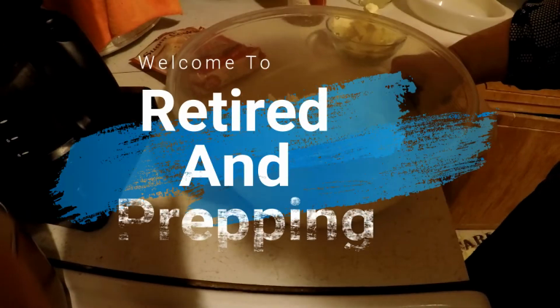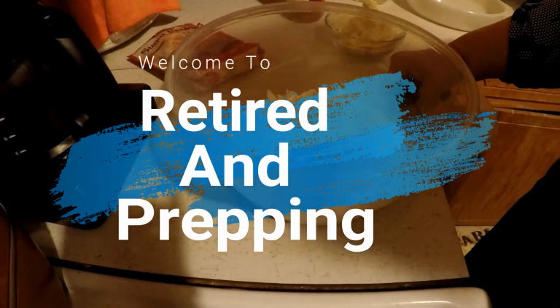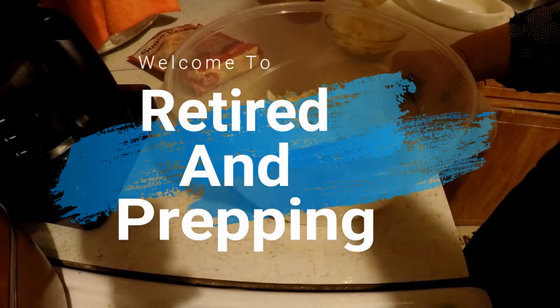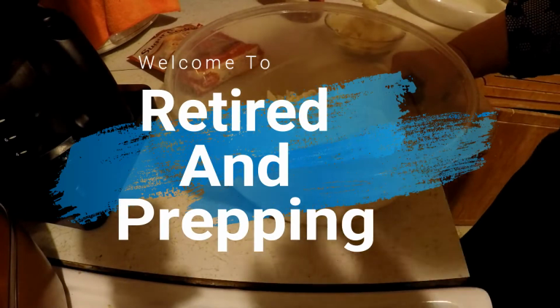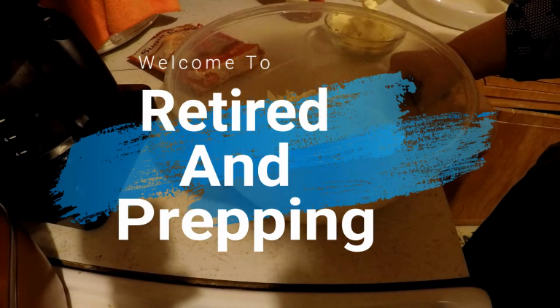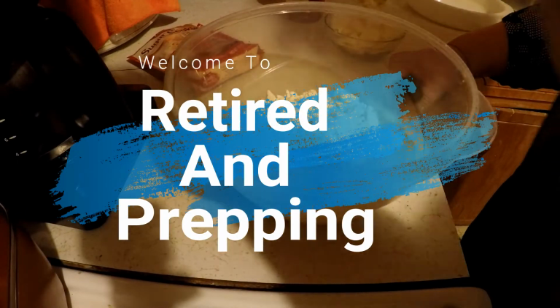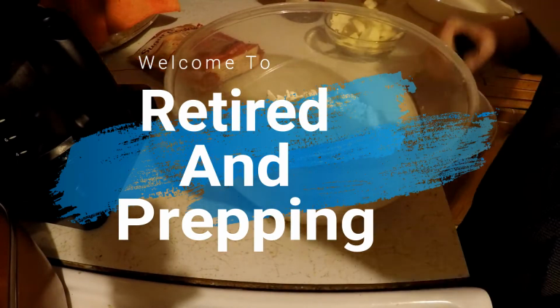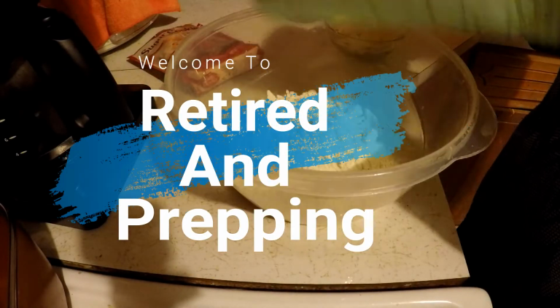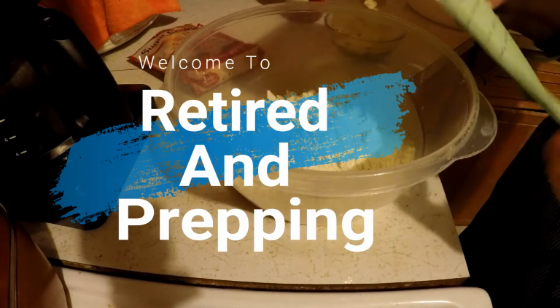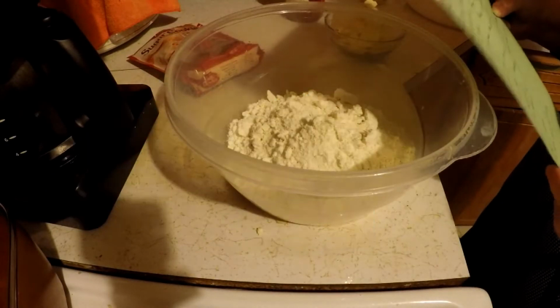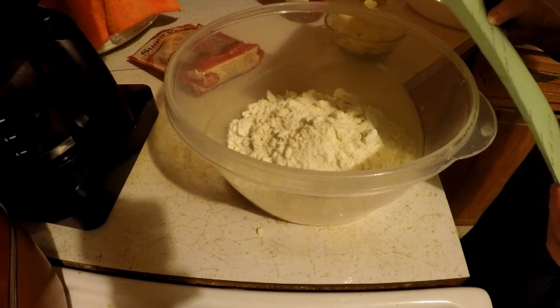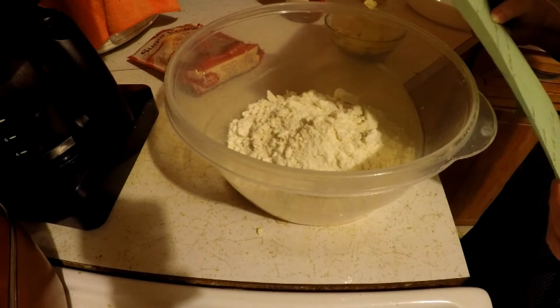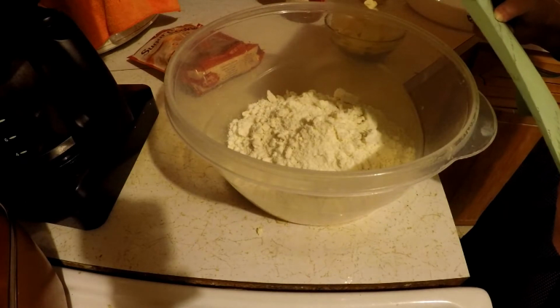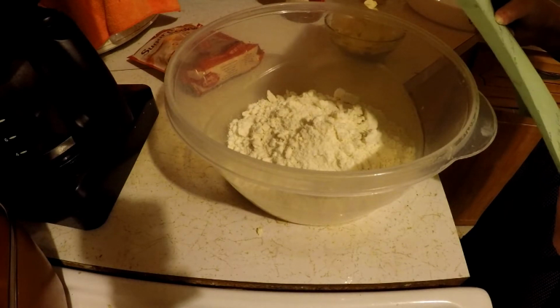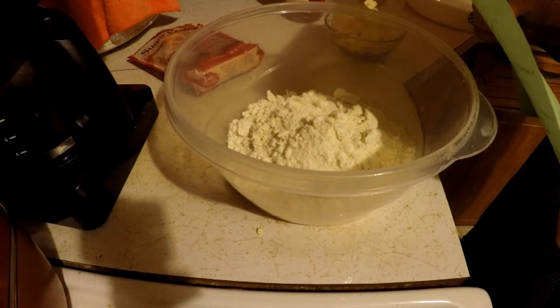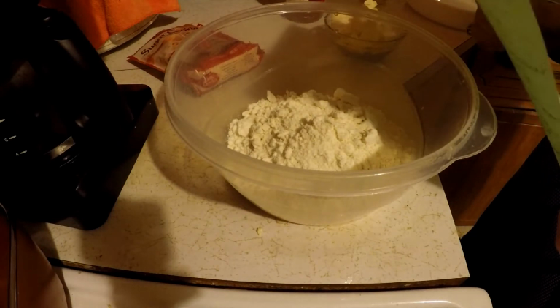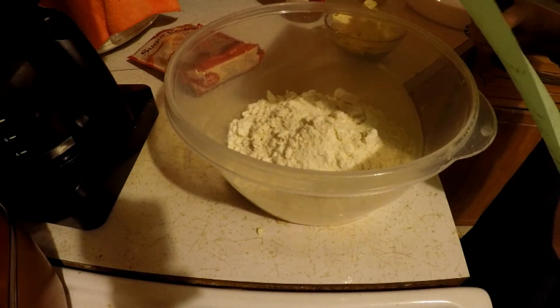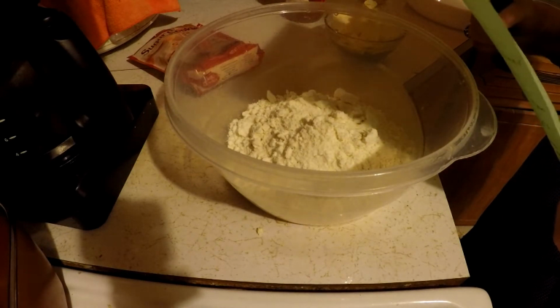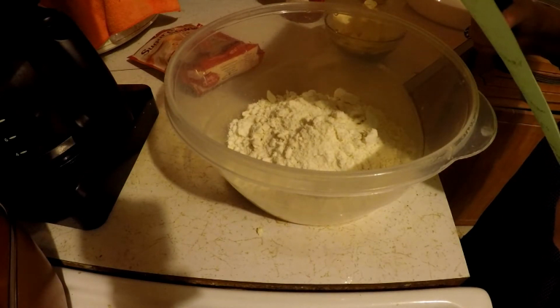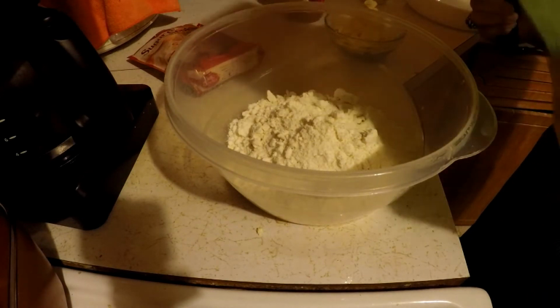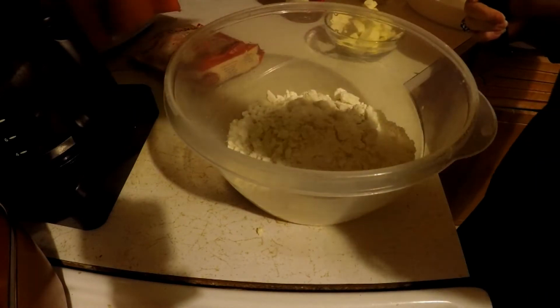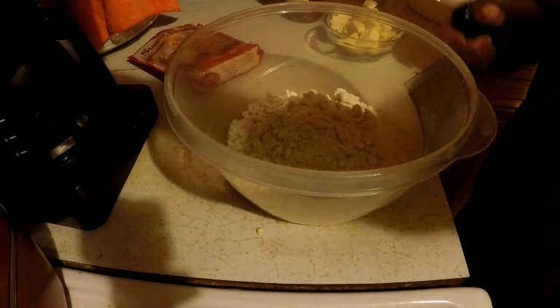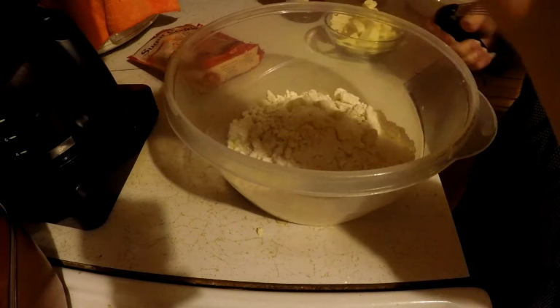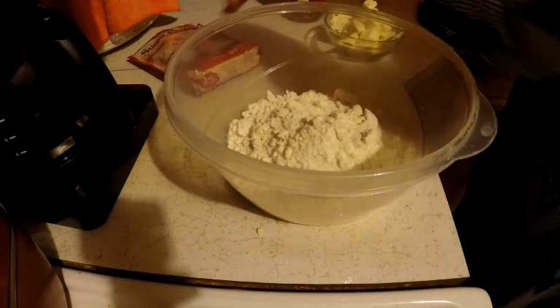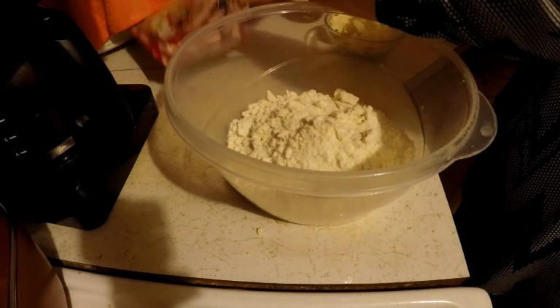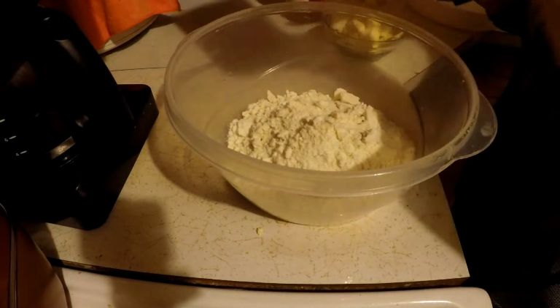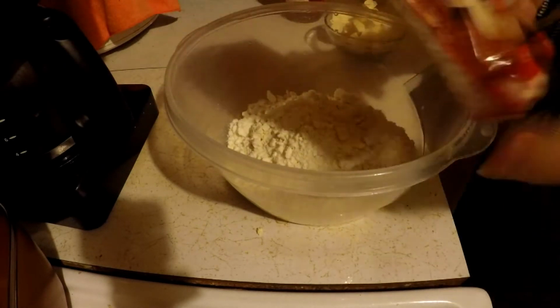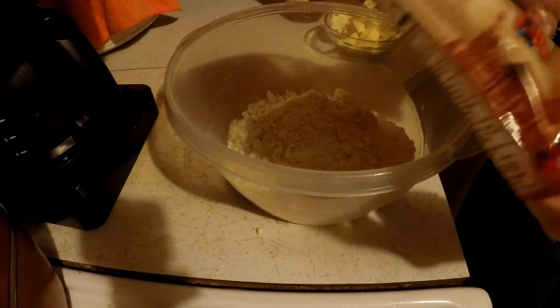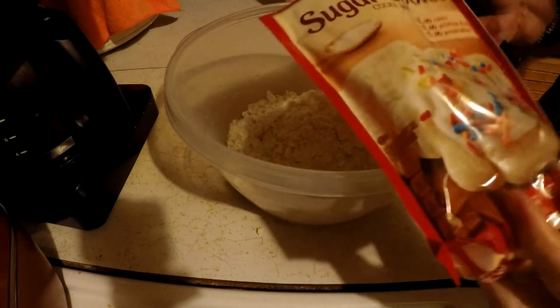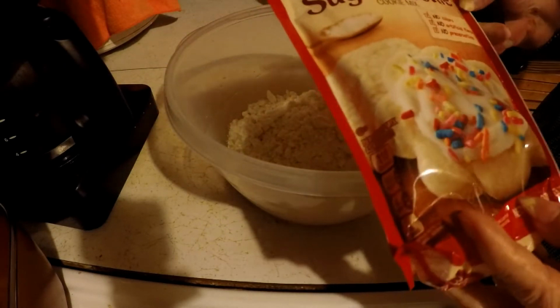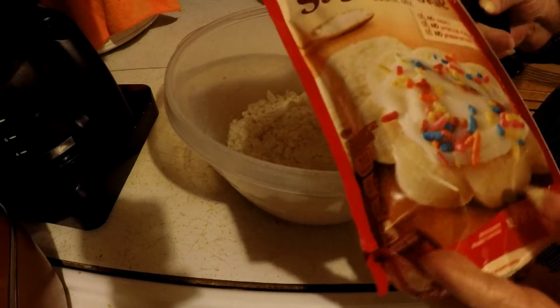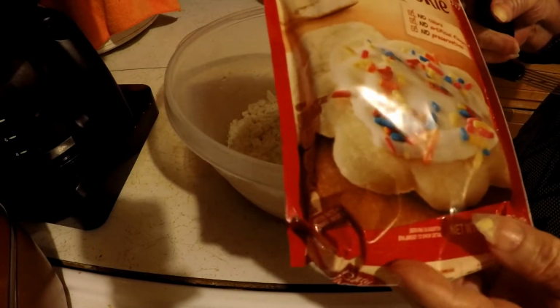All right, I'm going to try a new recipe tonight. It's a peach mellow crumble bars. So it takes a pack of Betty Crocker sugar mix.